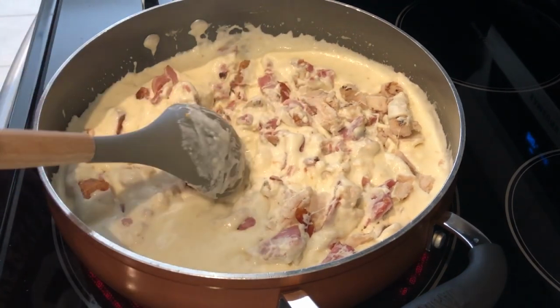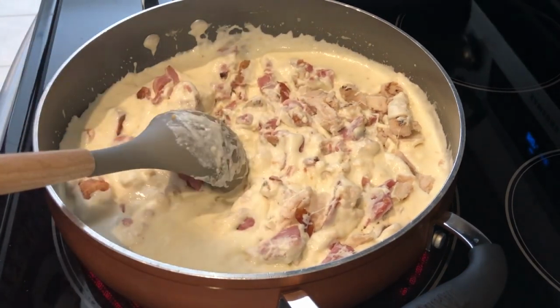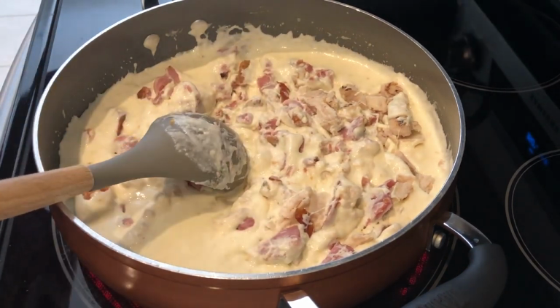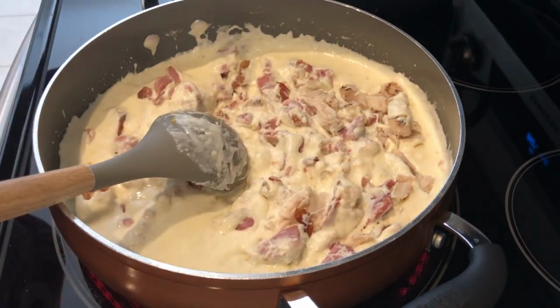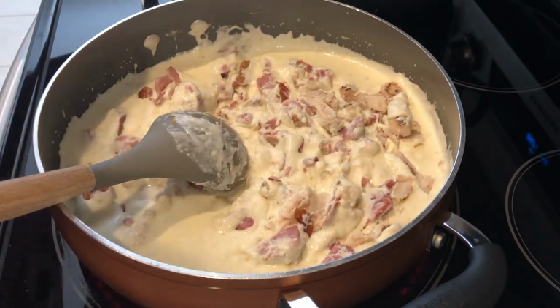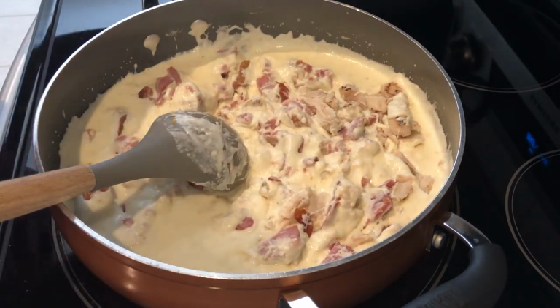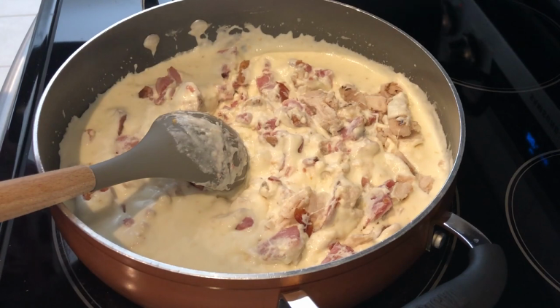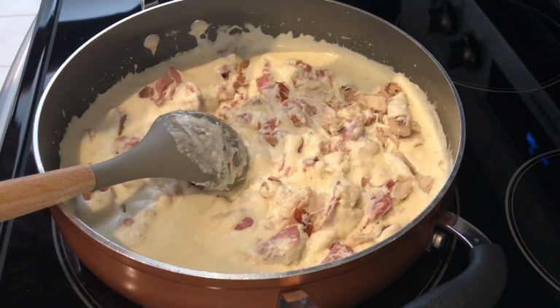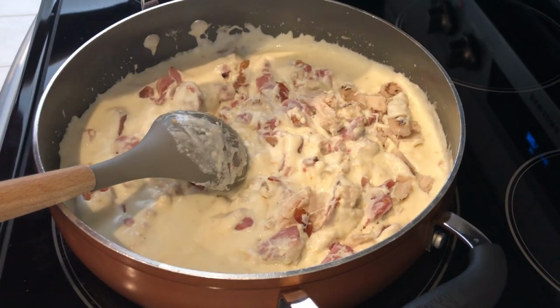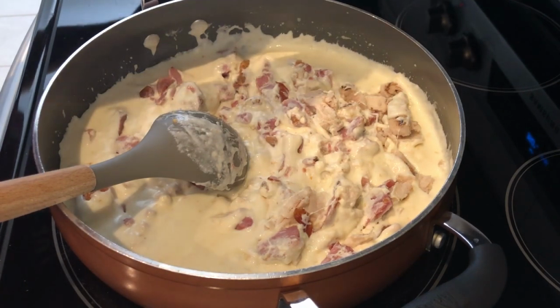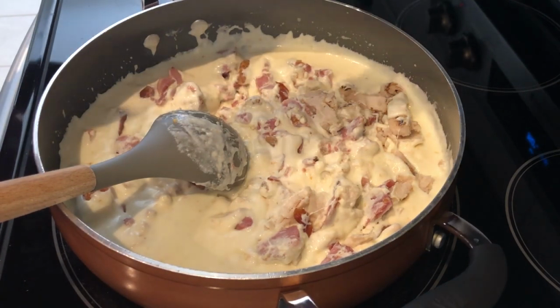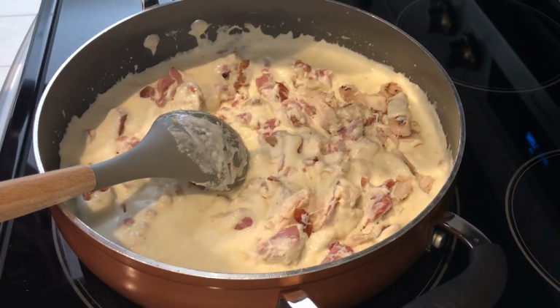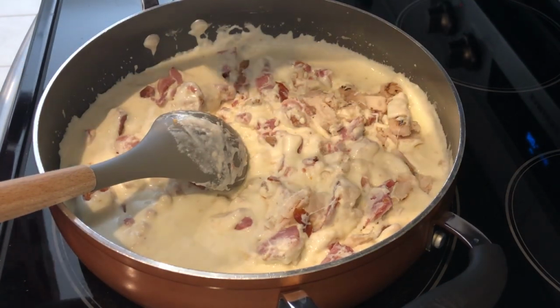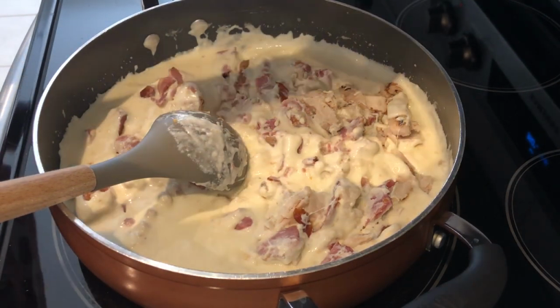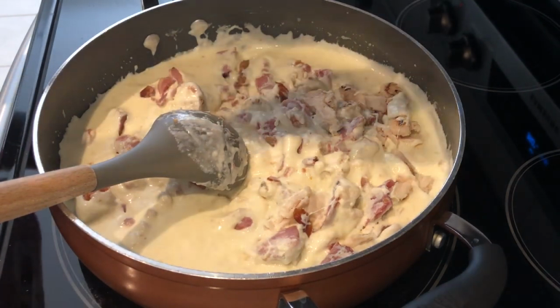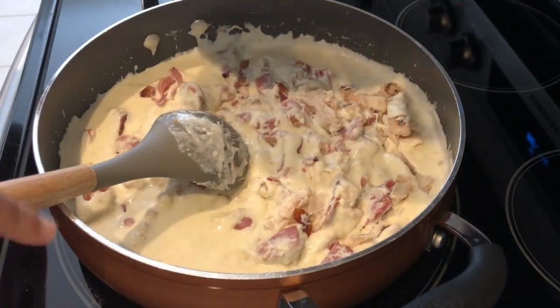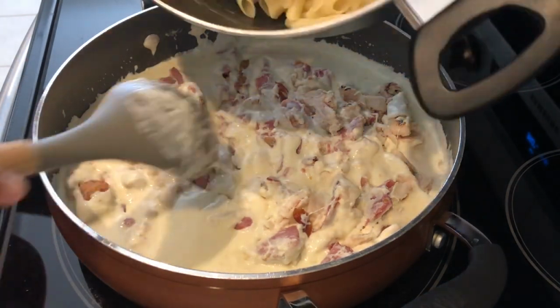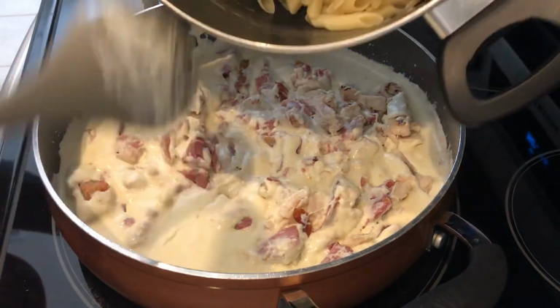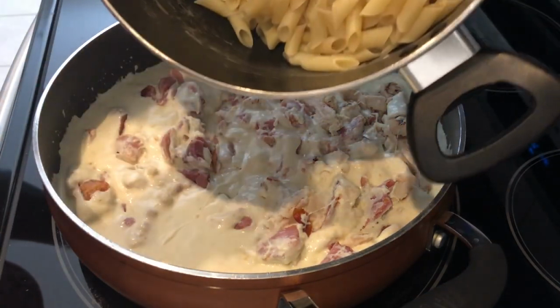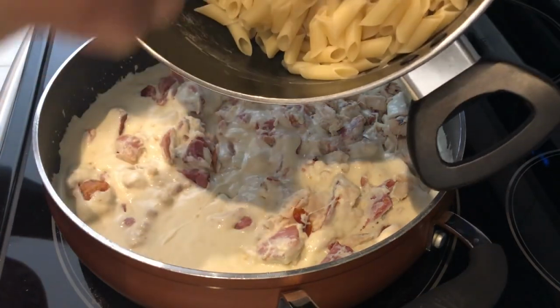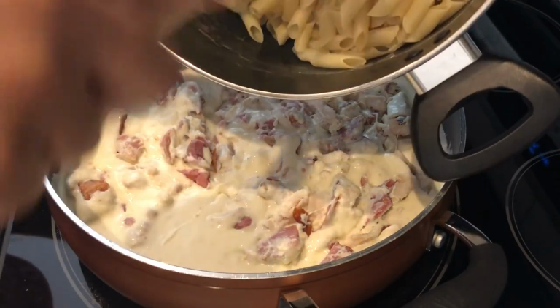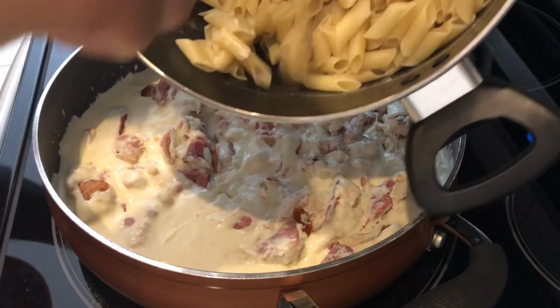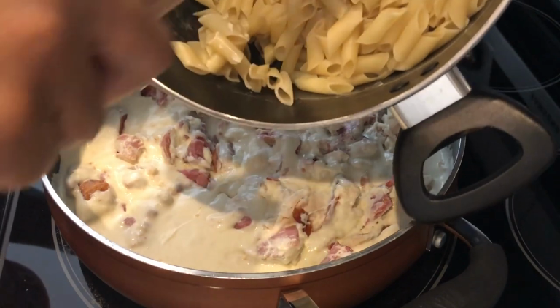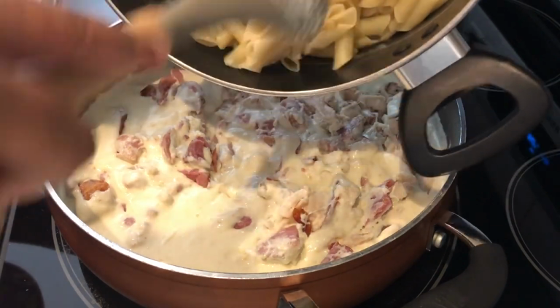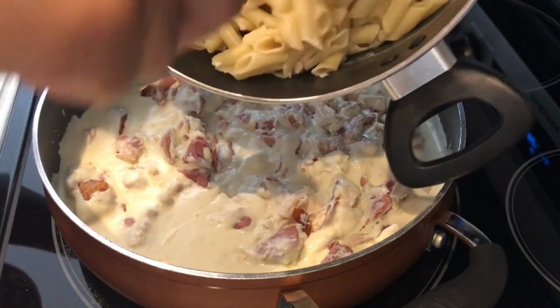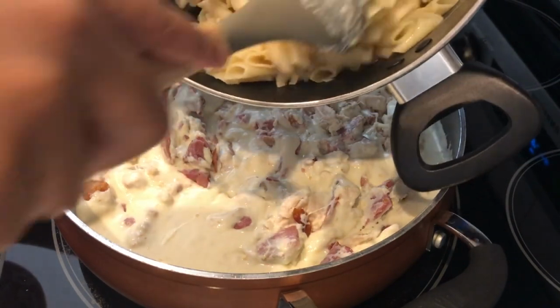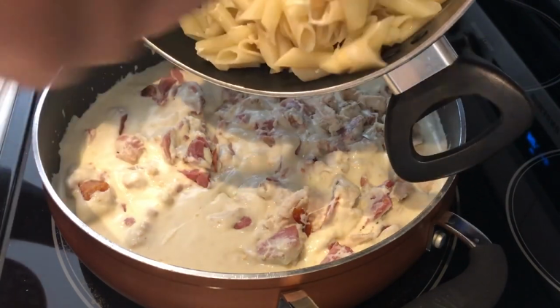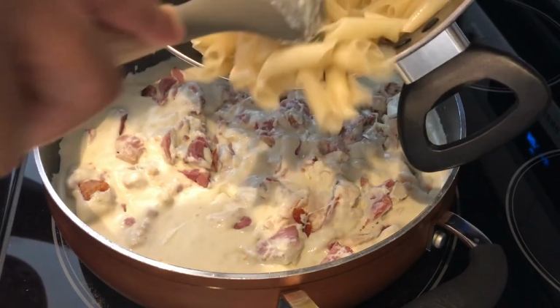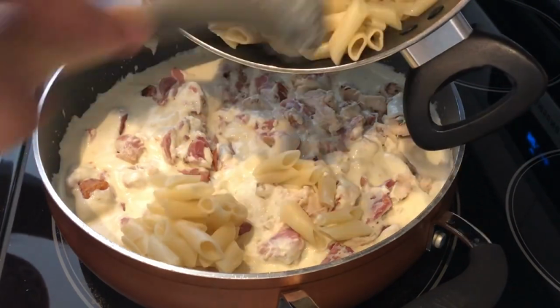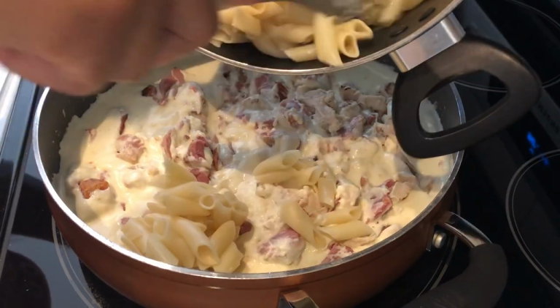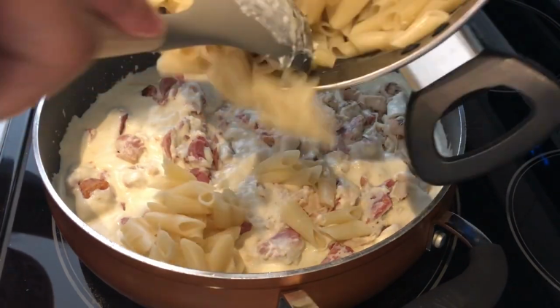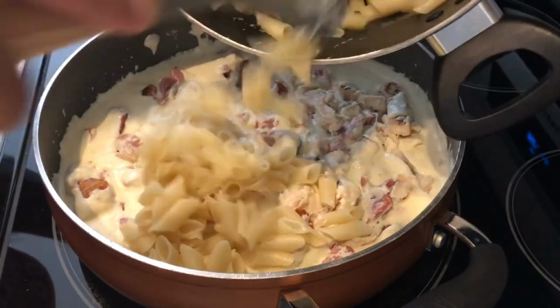Next I'm going to add in my cooked penne — I've drained it but didn't rinse it — and I'm just going to add it in and give it a good stir to get everything all coated.